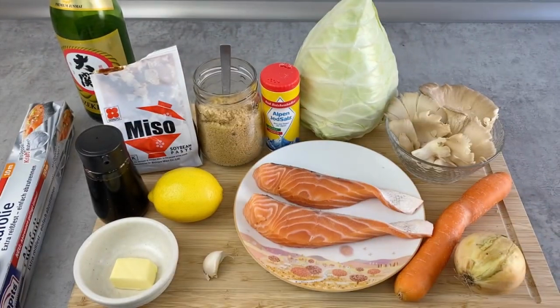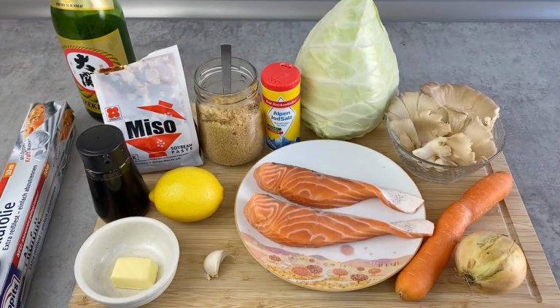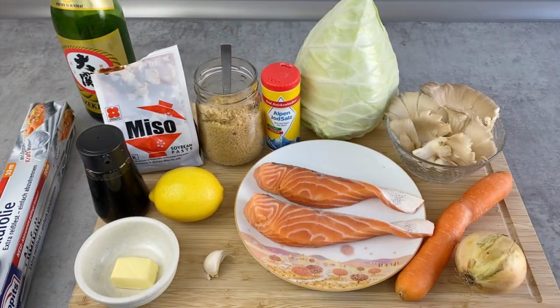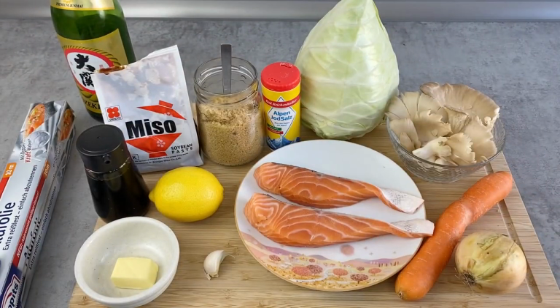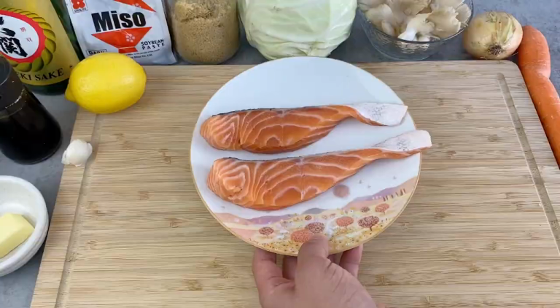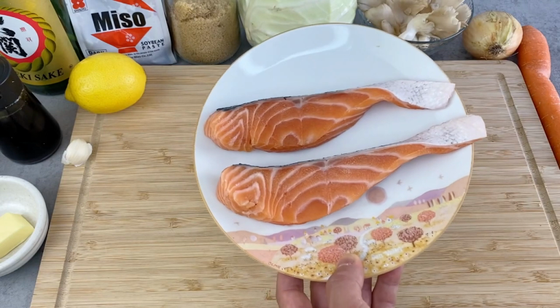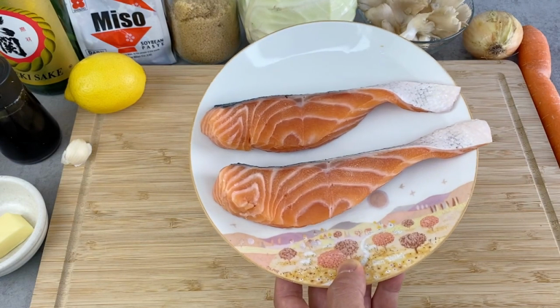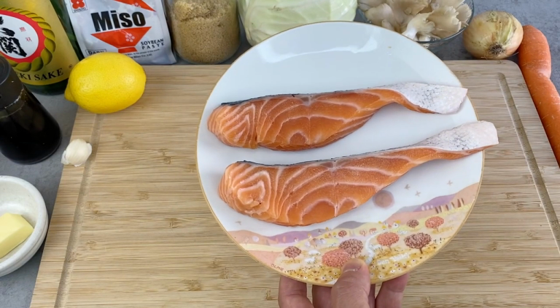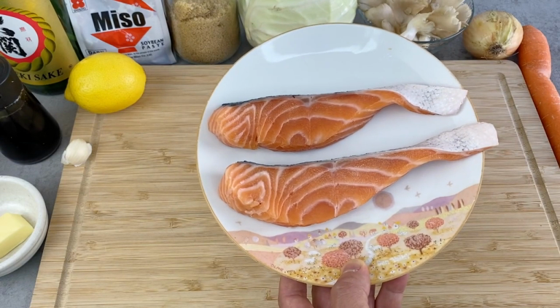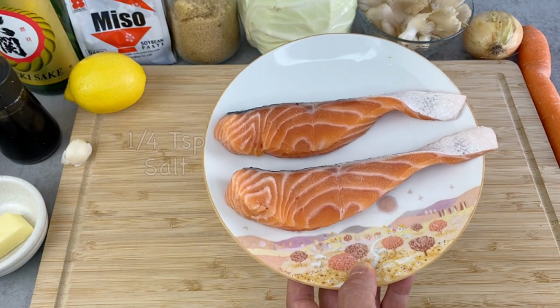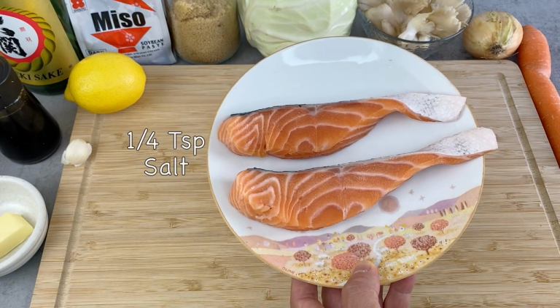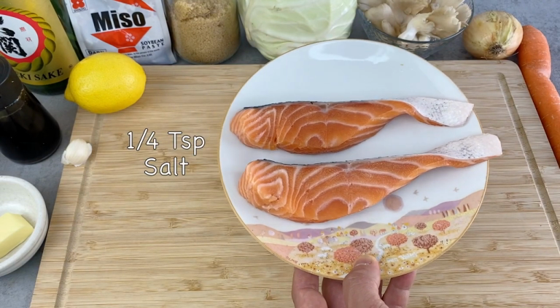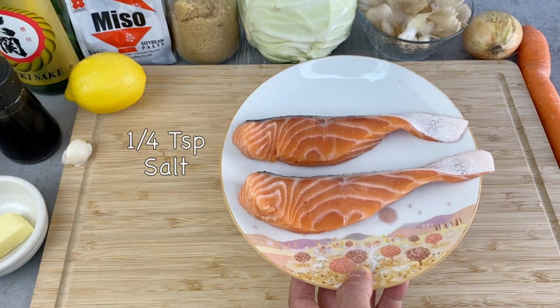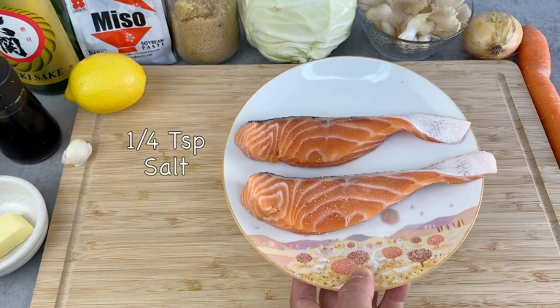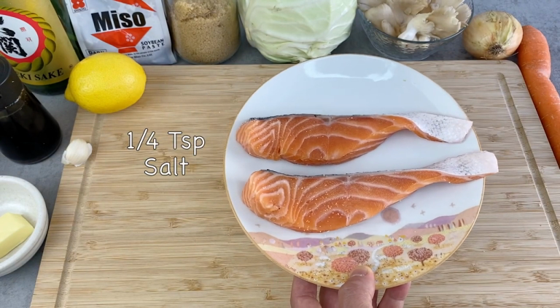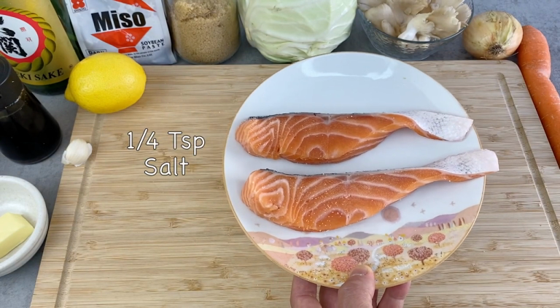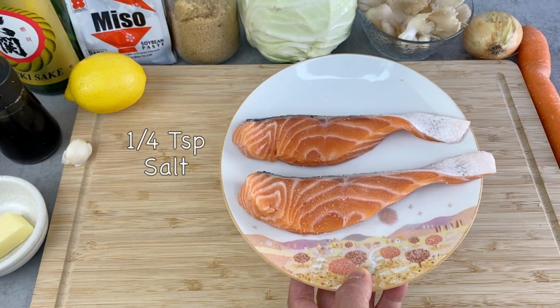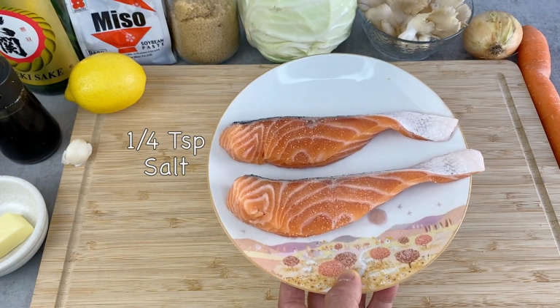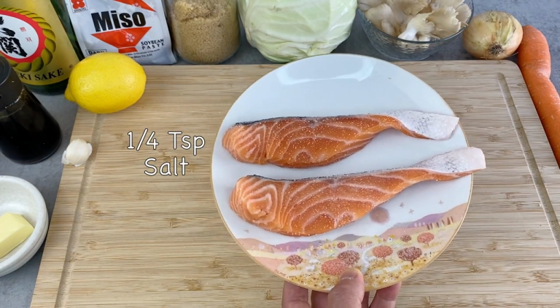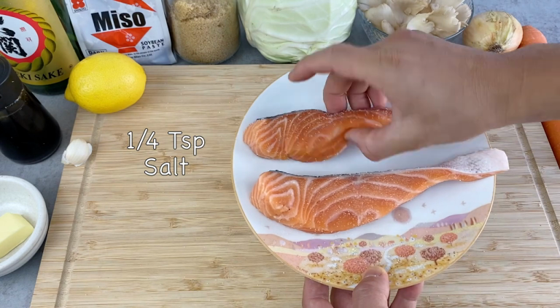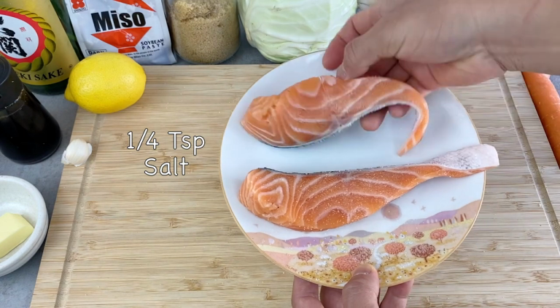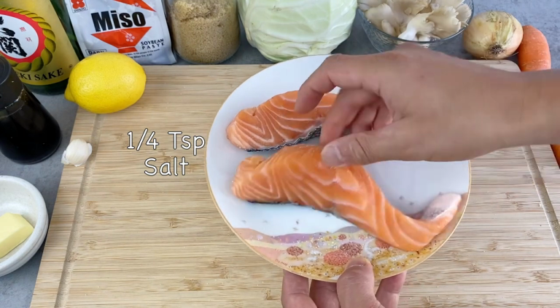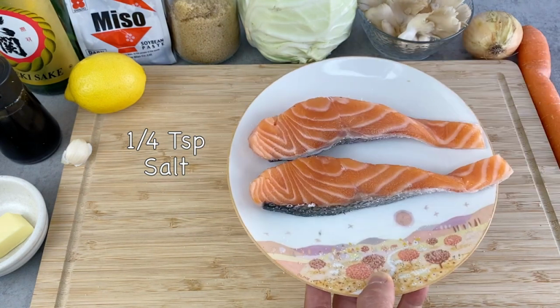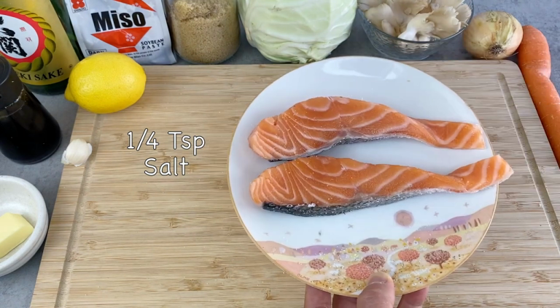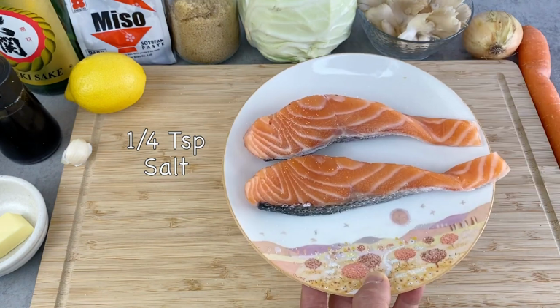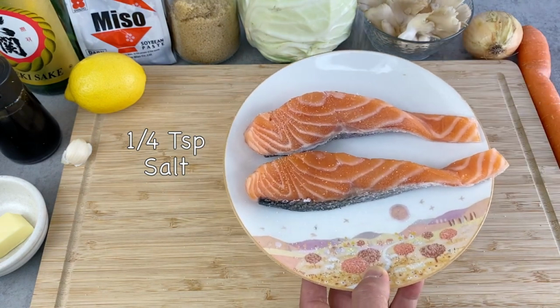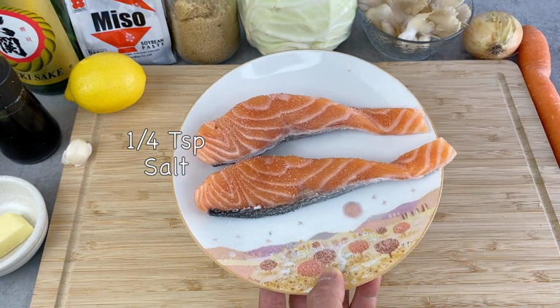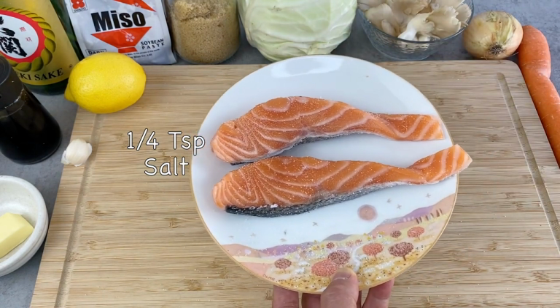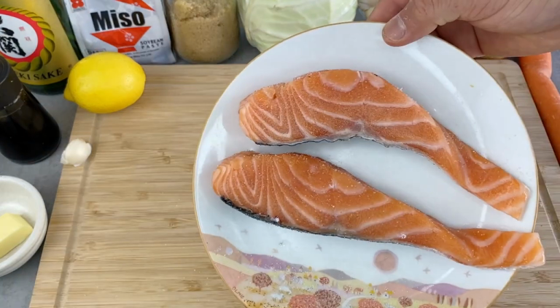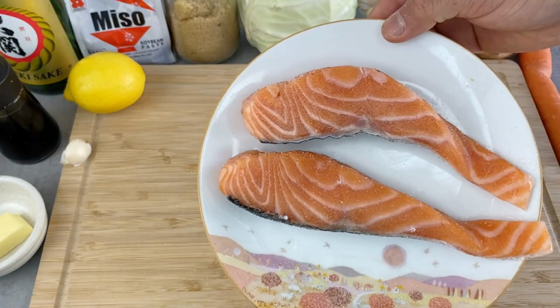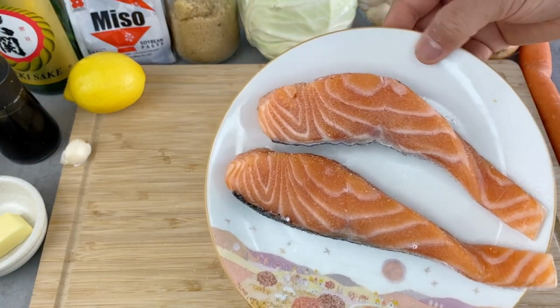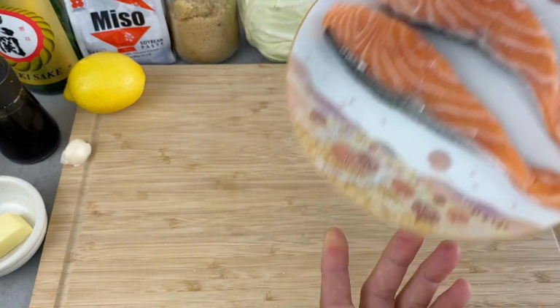First I'll season the salmon fillet with a pinch of salt, then I'll let this sit for a while. Next I'll prepare all the vegetables.